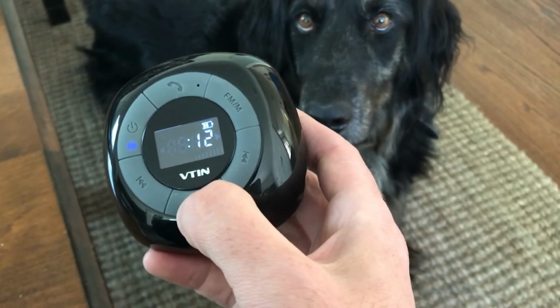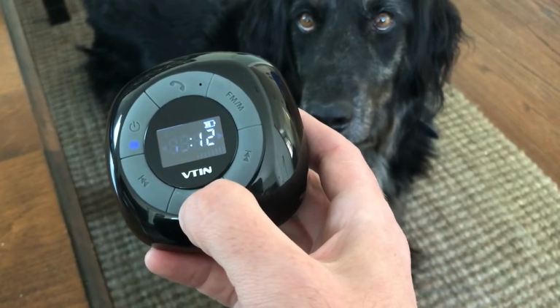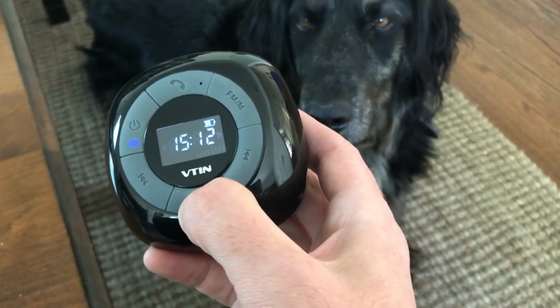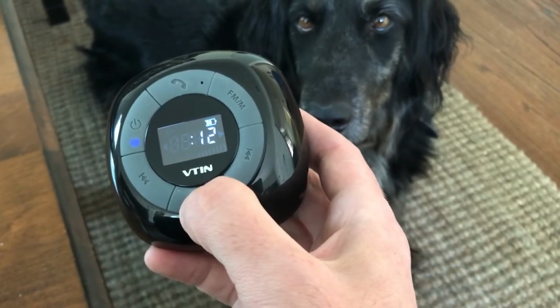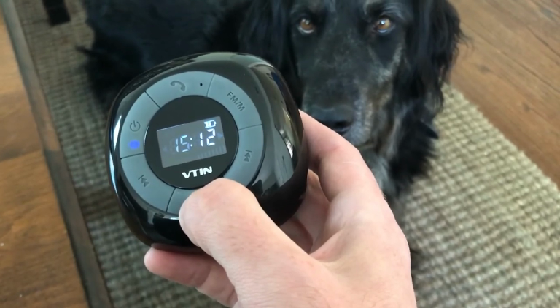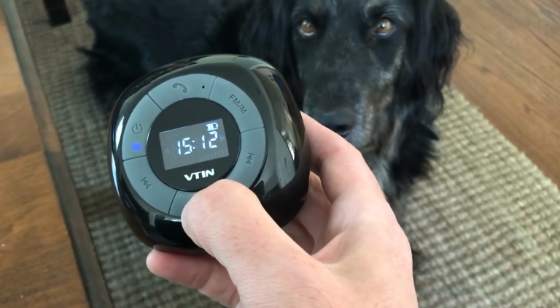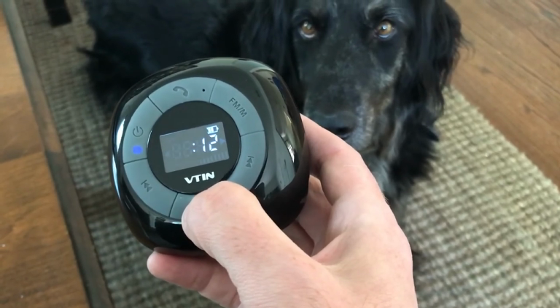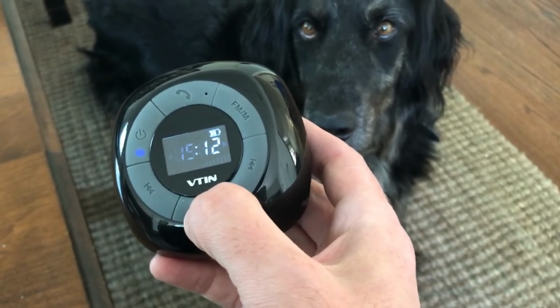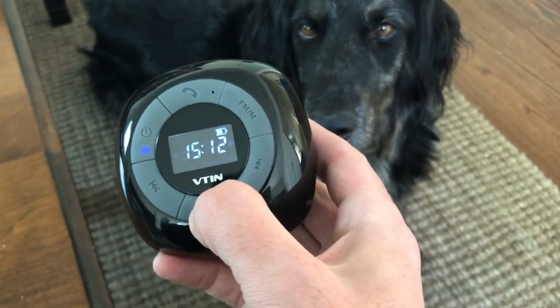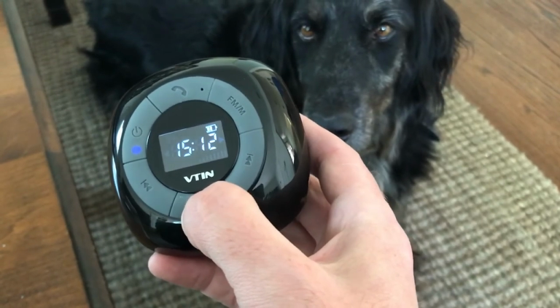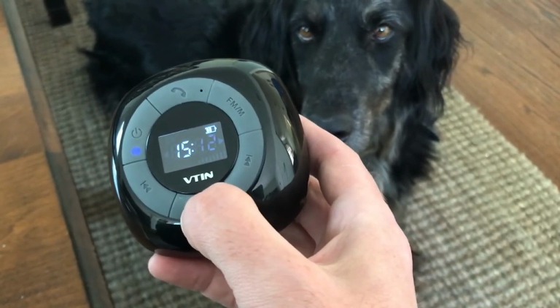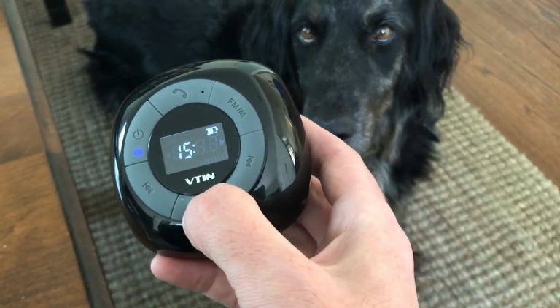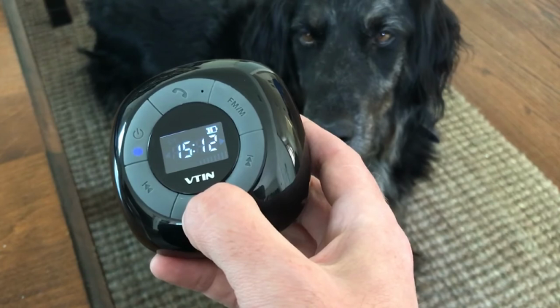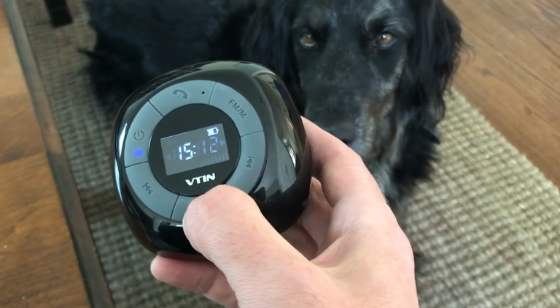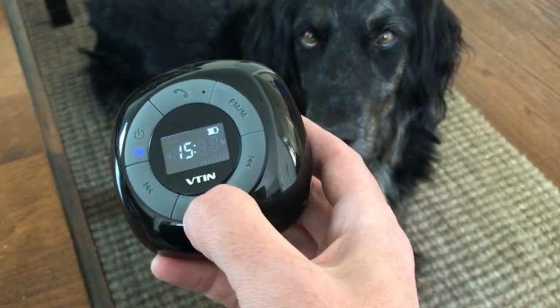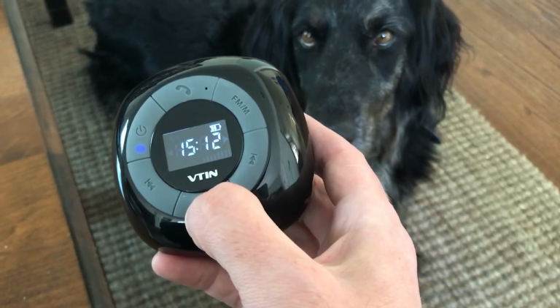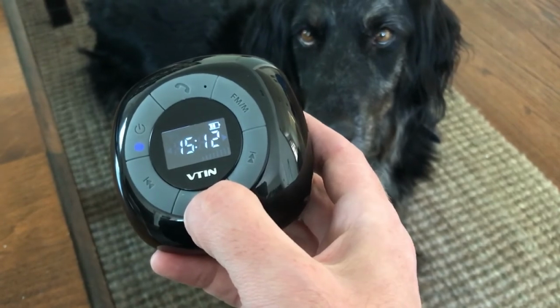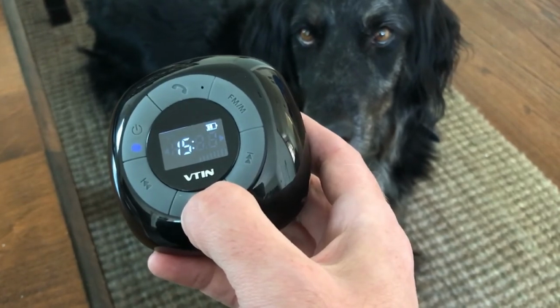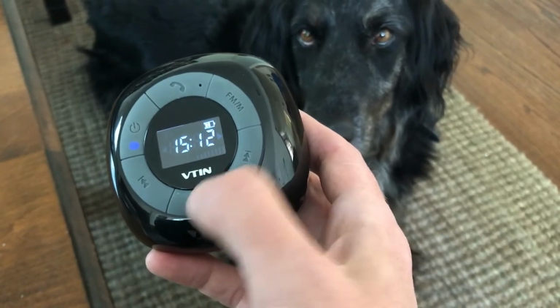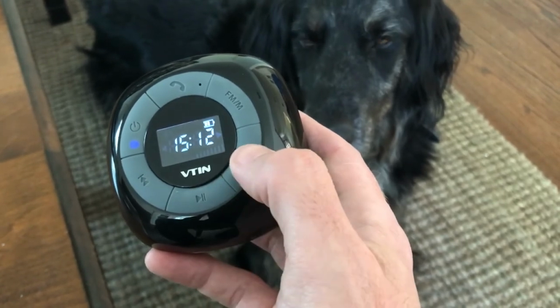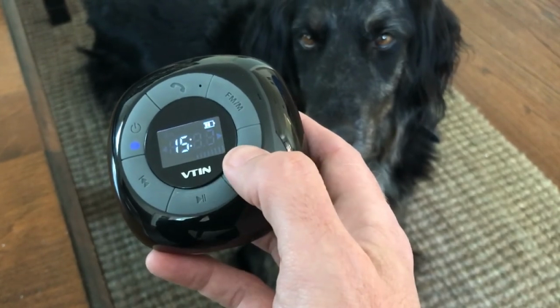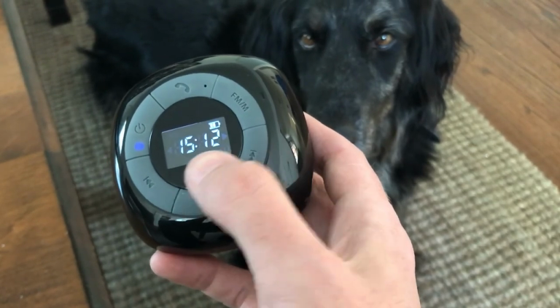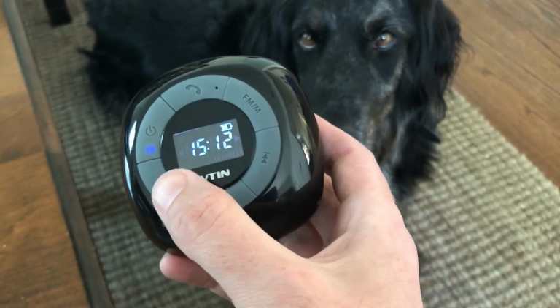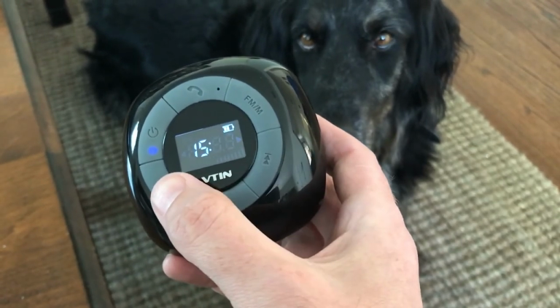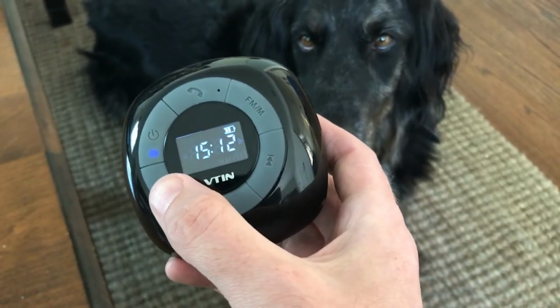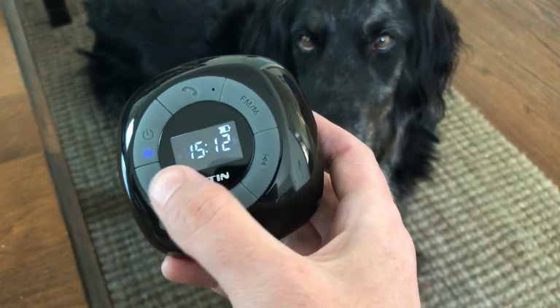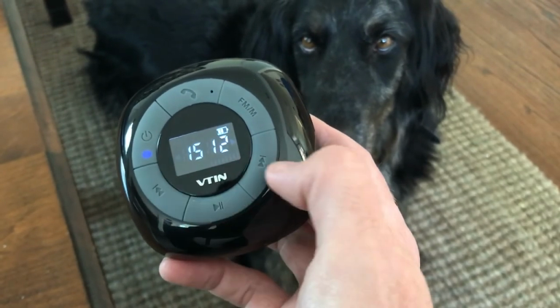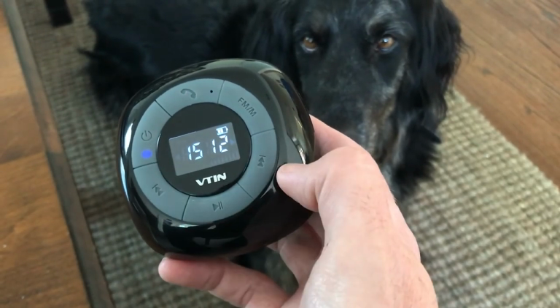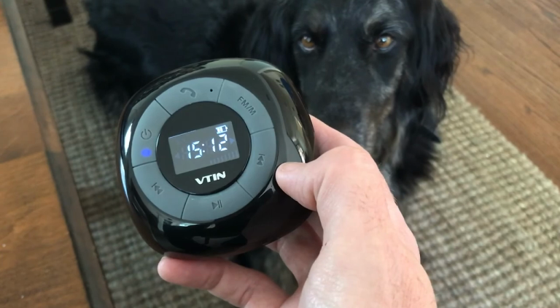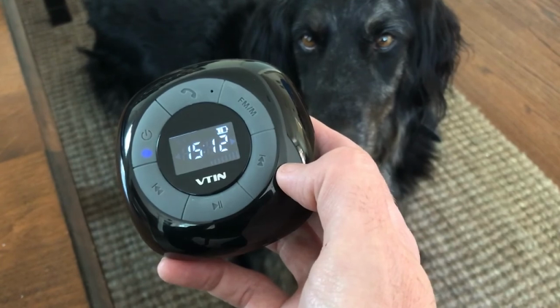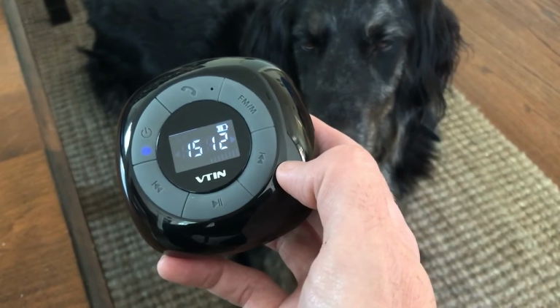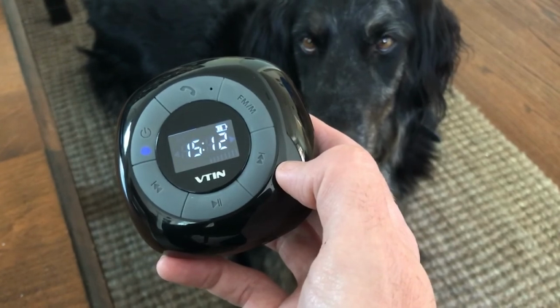And if you want to adjust the hours, you get the hours ready to go, hit again, adjust the minutes. Use the forward and back buttons to do the rest.